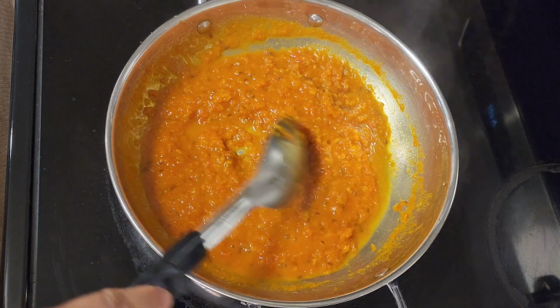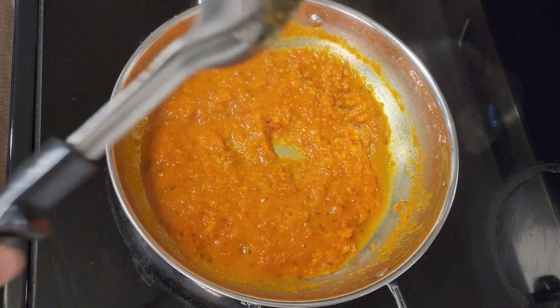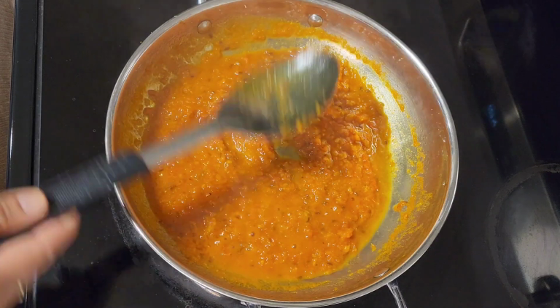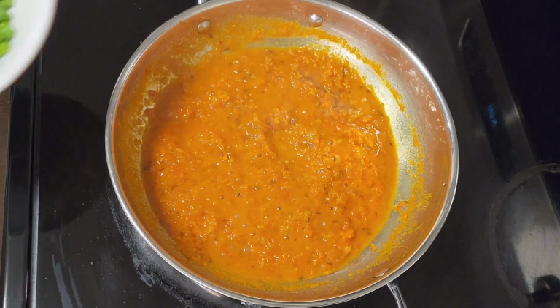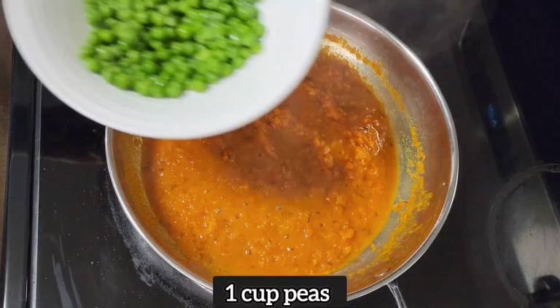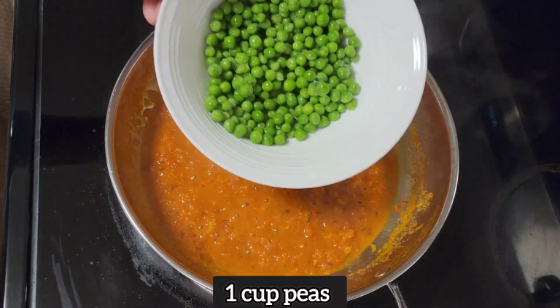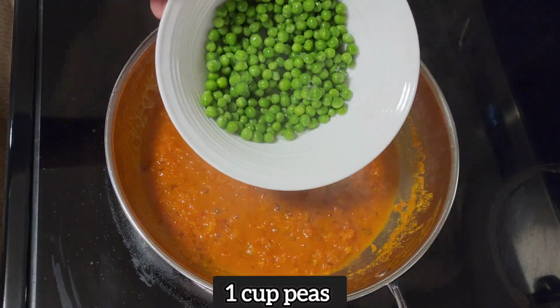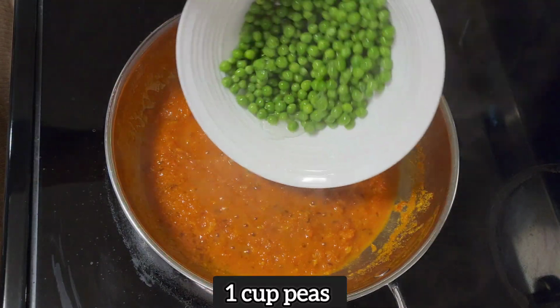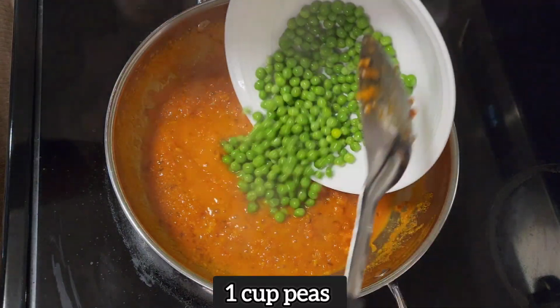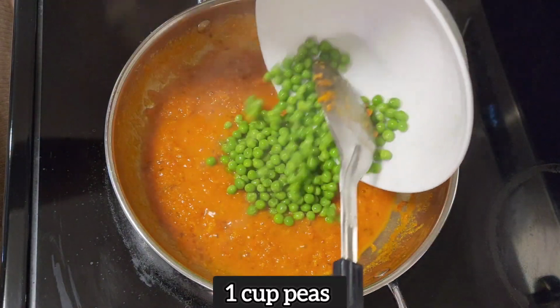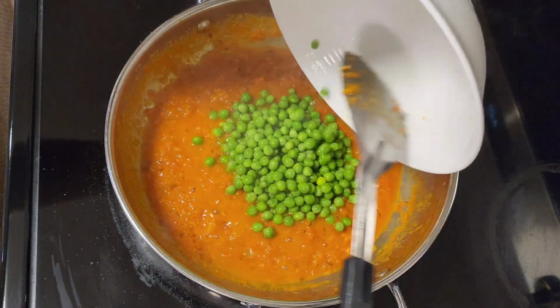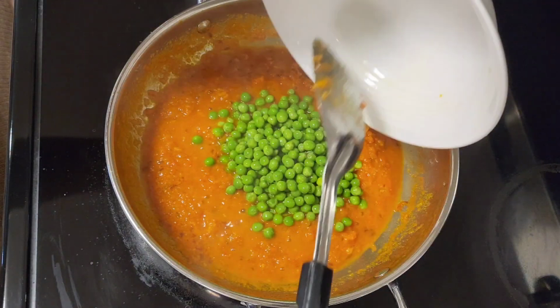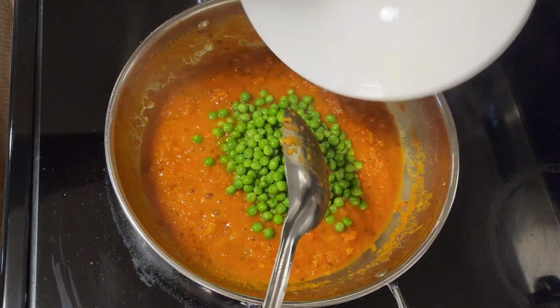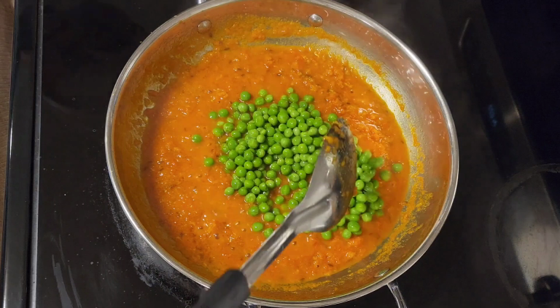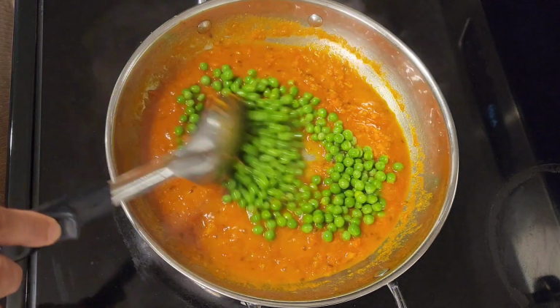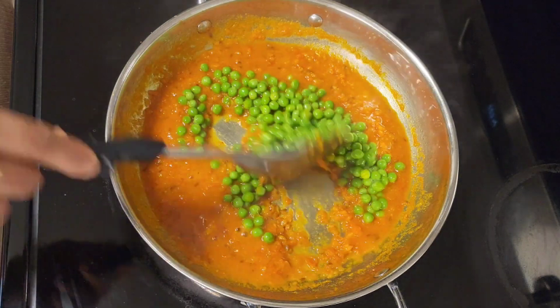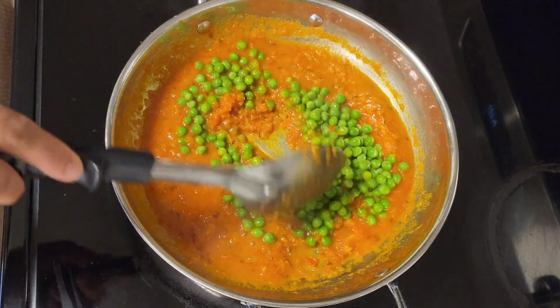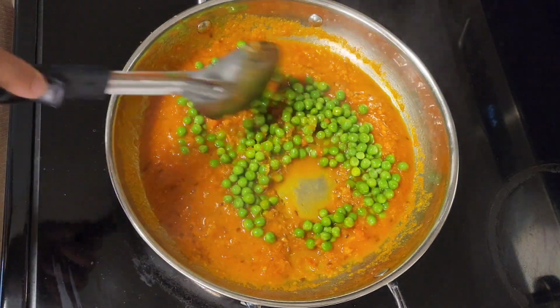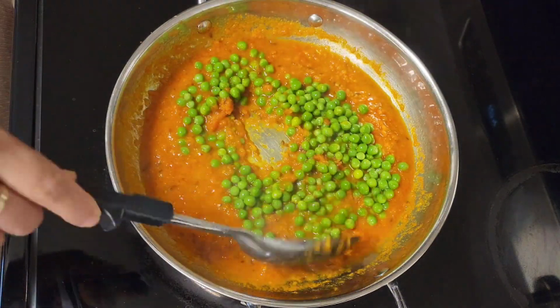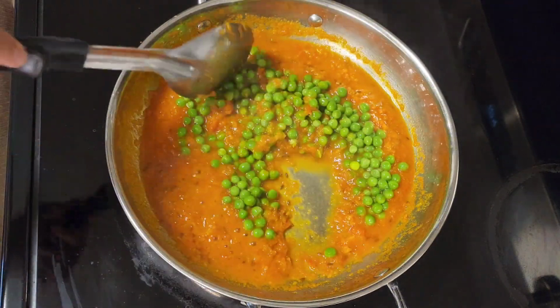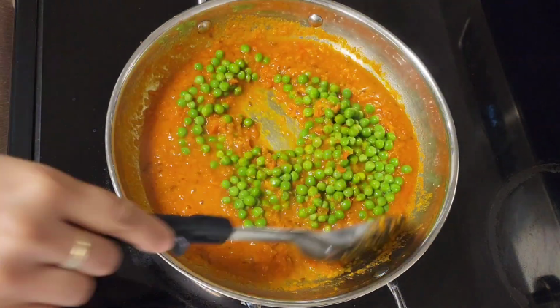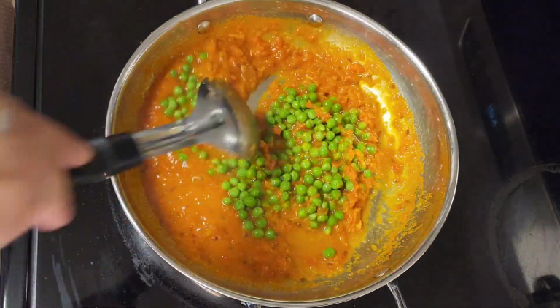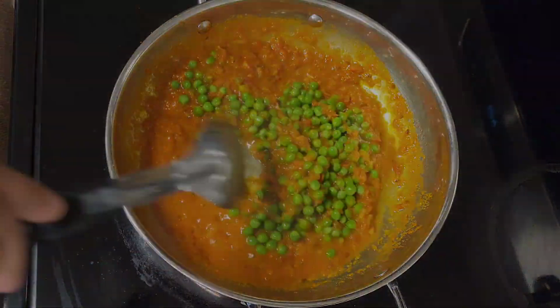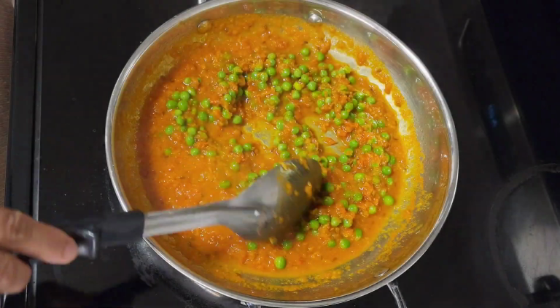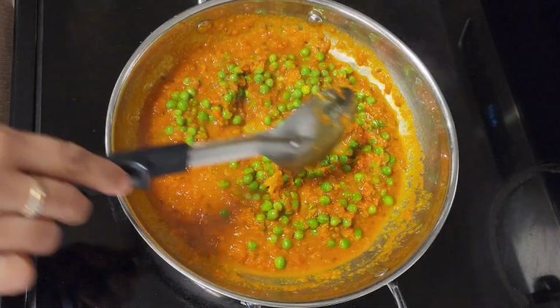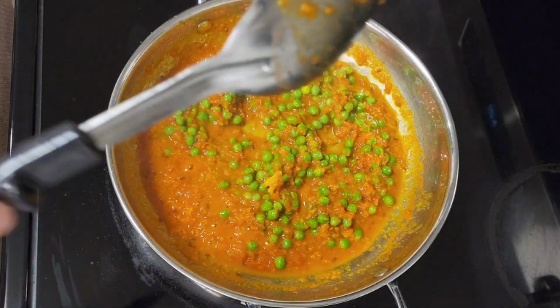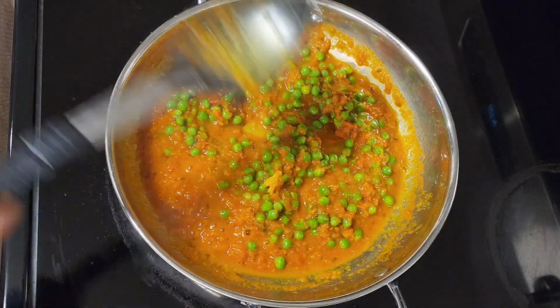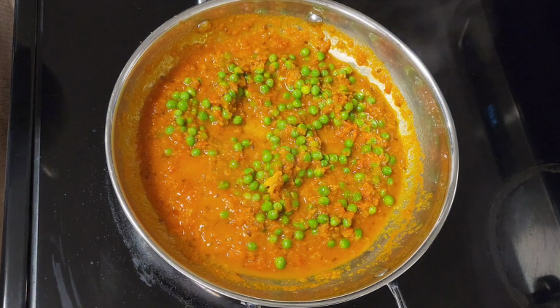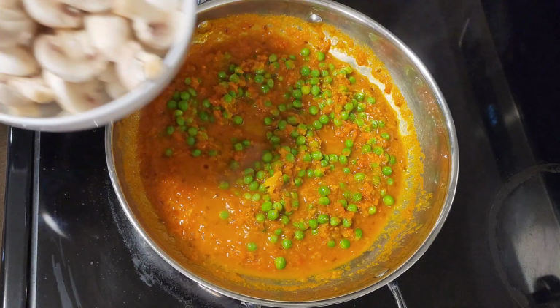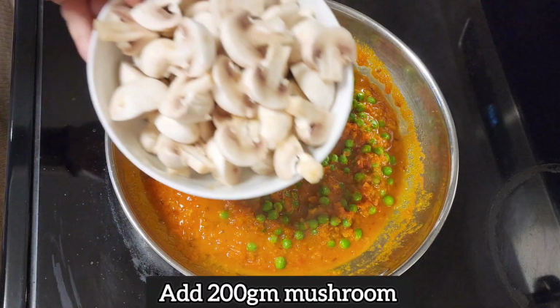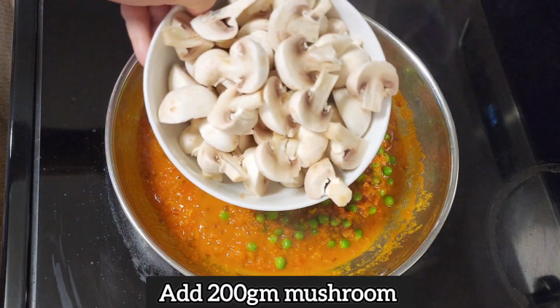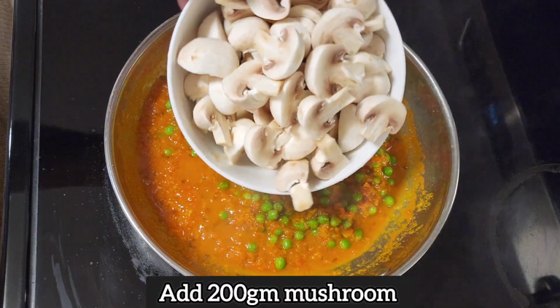Now add a small chomach. I will mix it well. Now I have cut 200 grams of mushrooms.